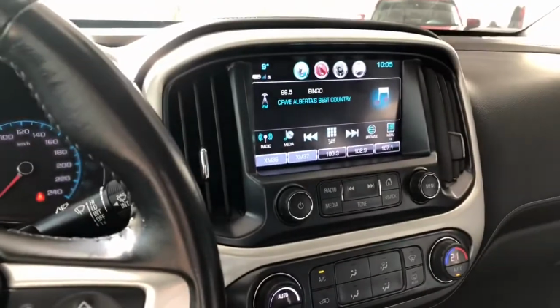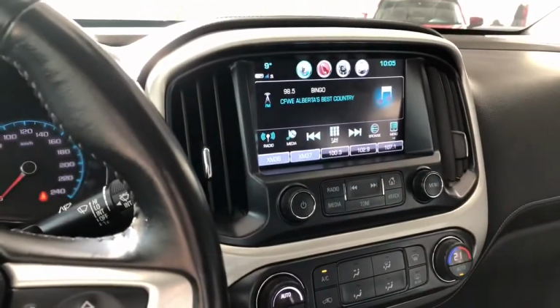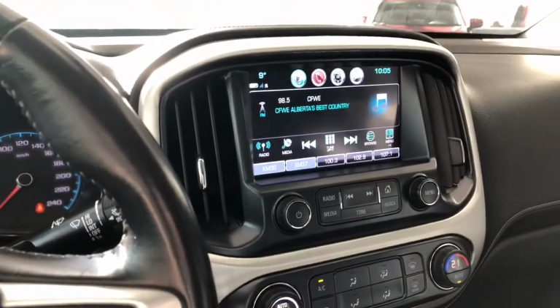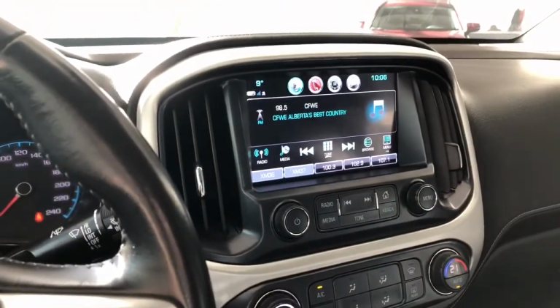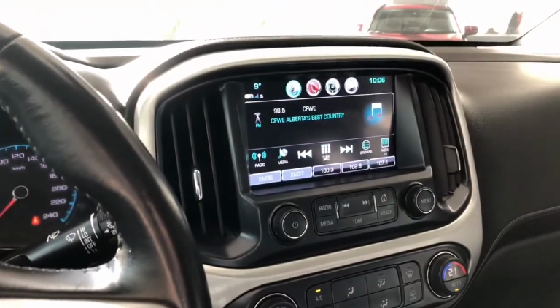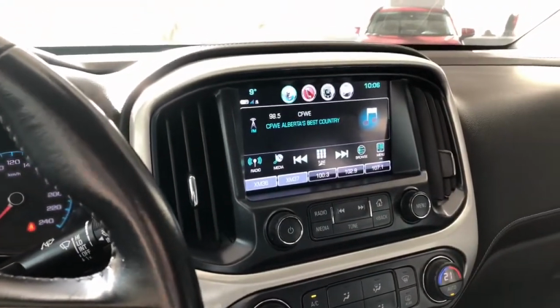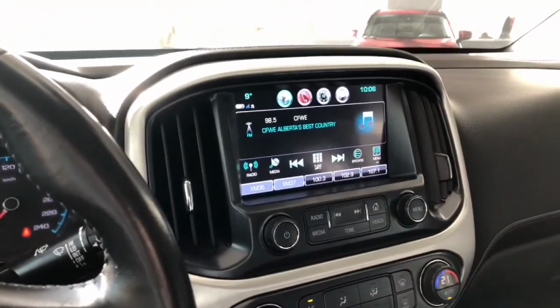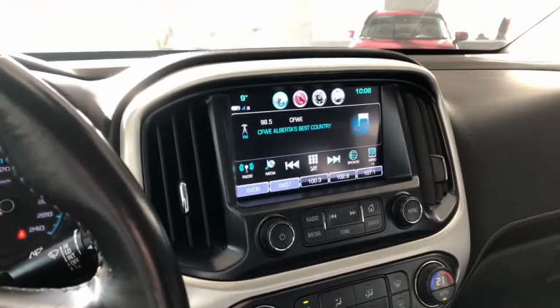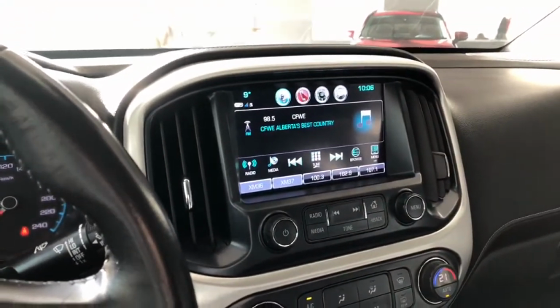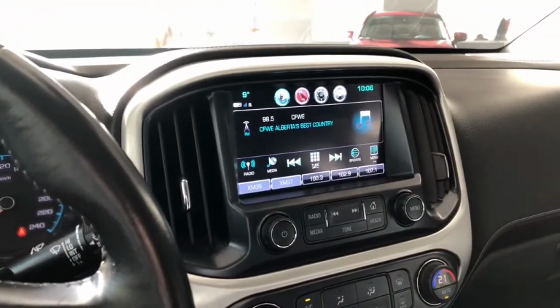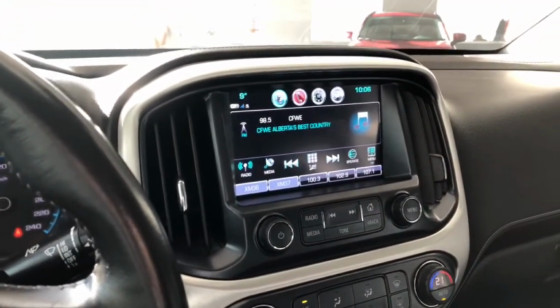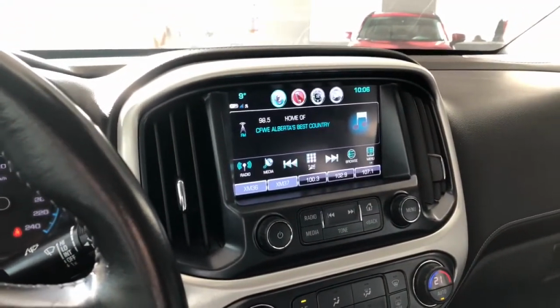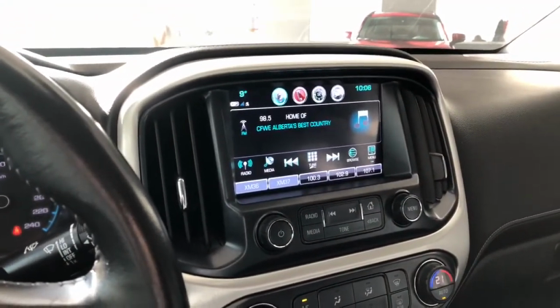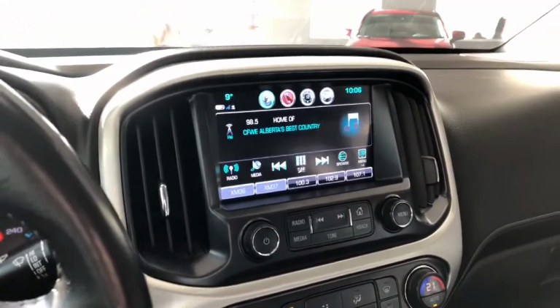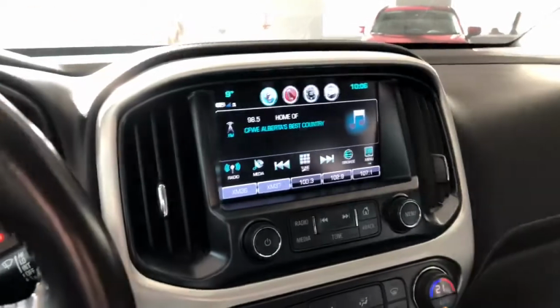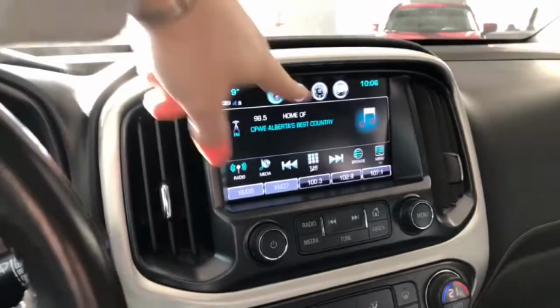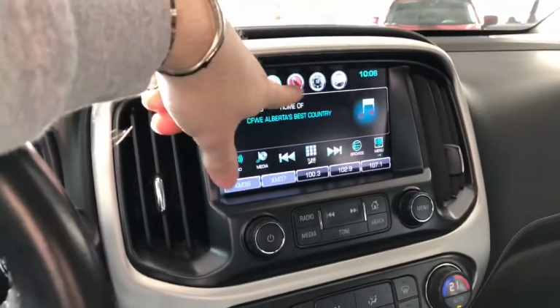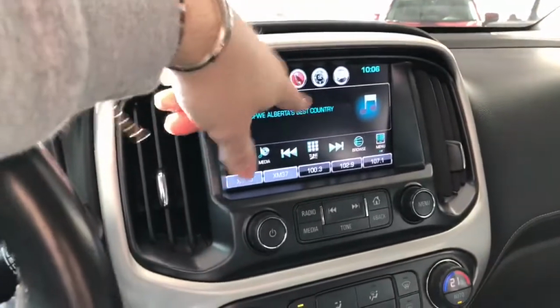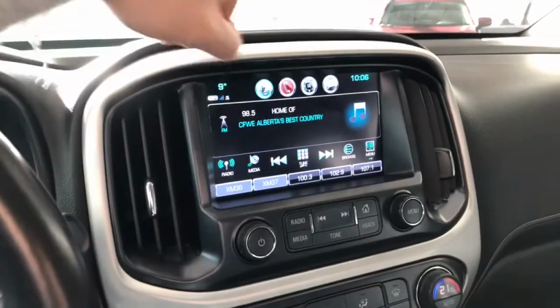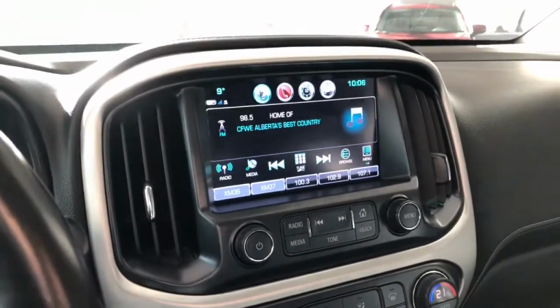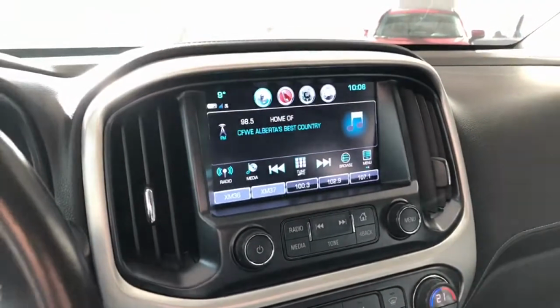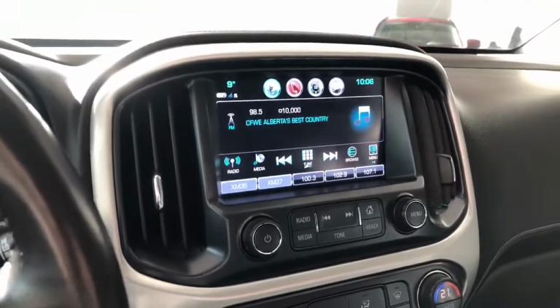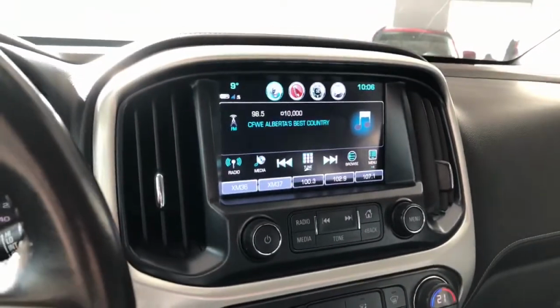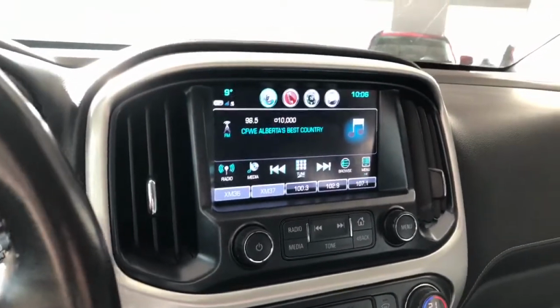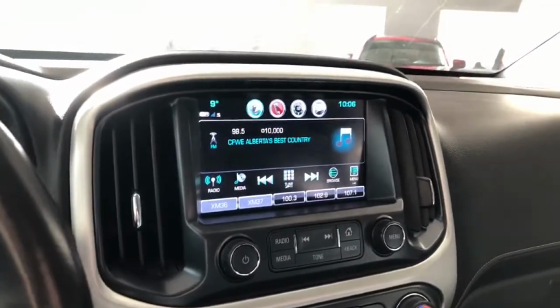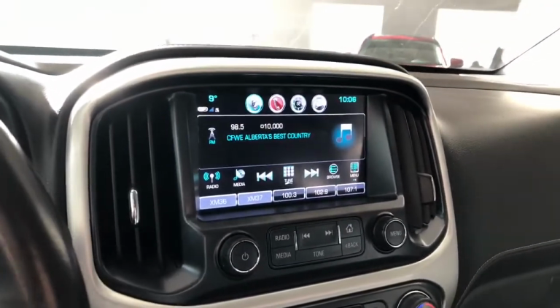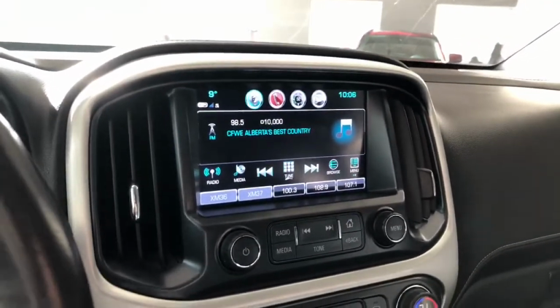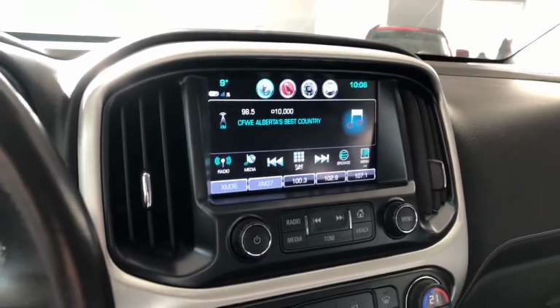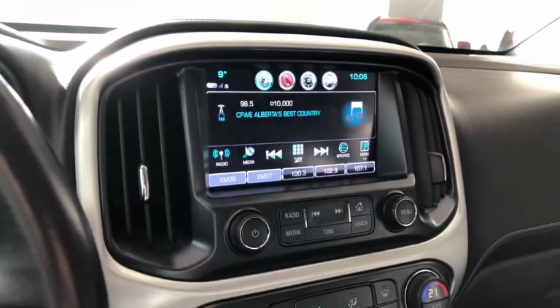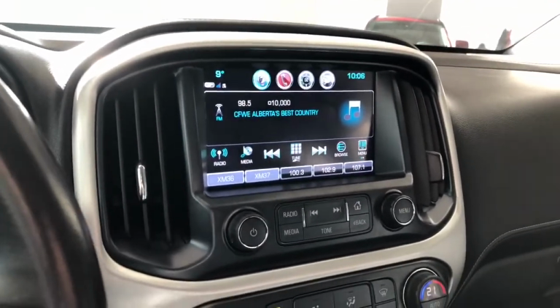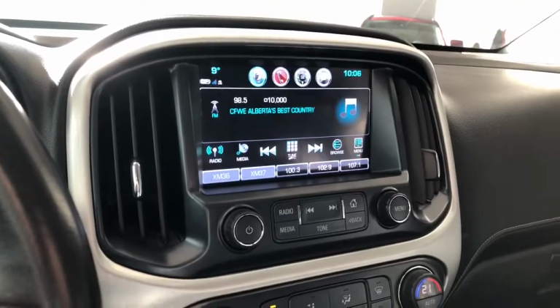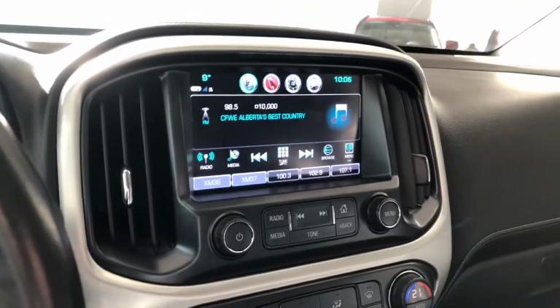Taking a look at our screen here, right now we are on the radio option. You do have your standard AM and FM. You also have this little red phone icon — a nice shortcut to connect your phone through Bluetooth.